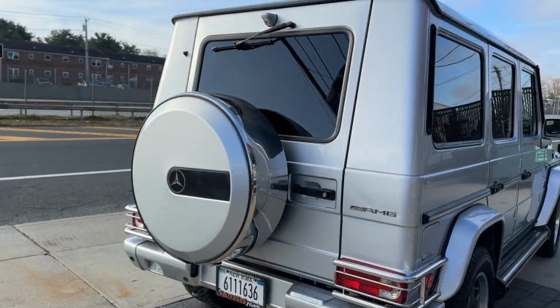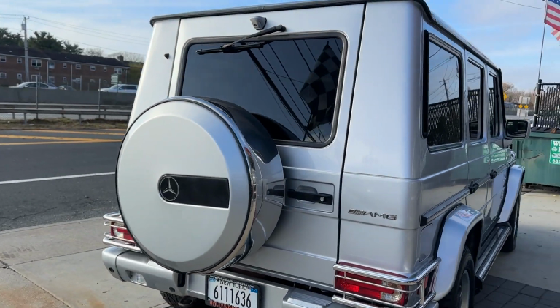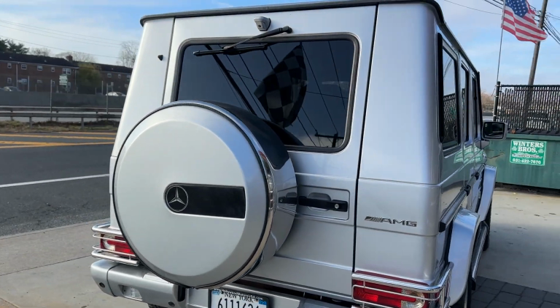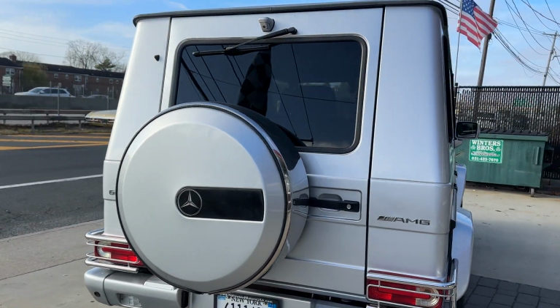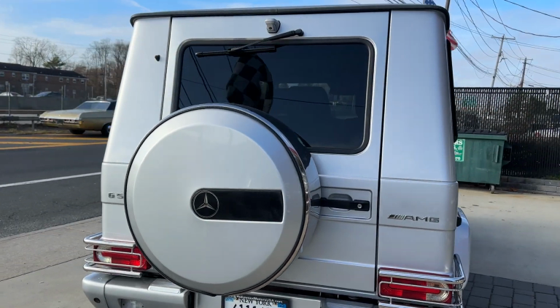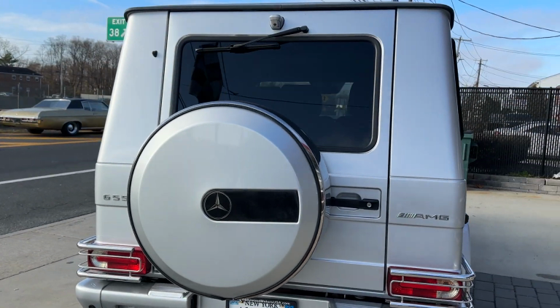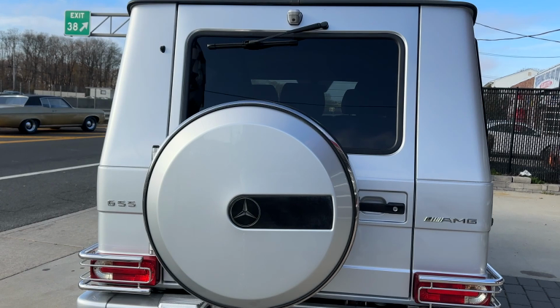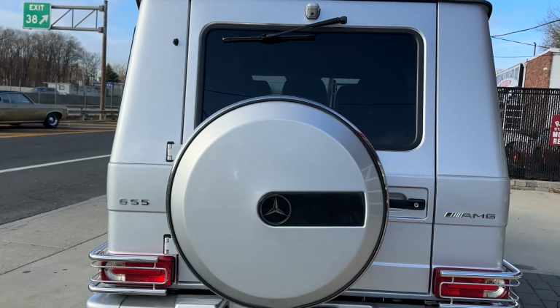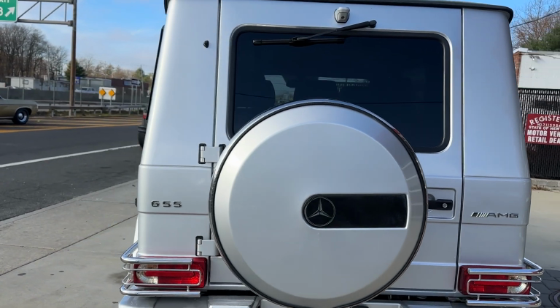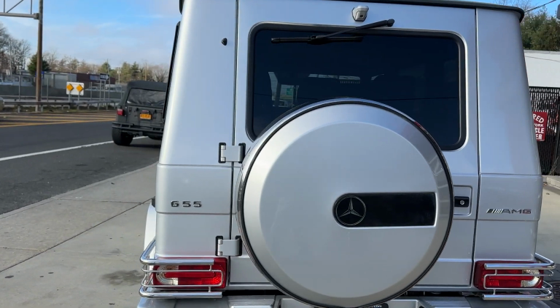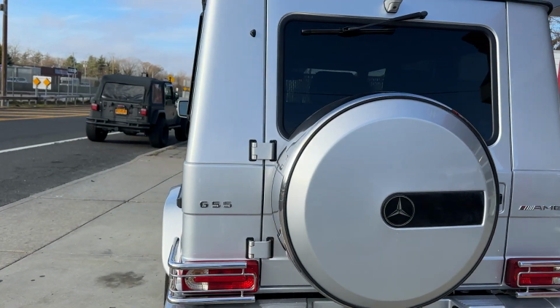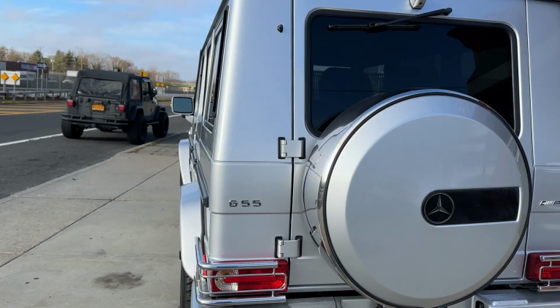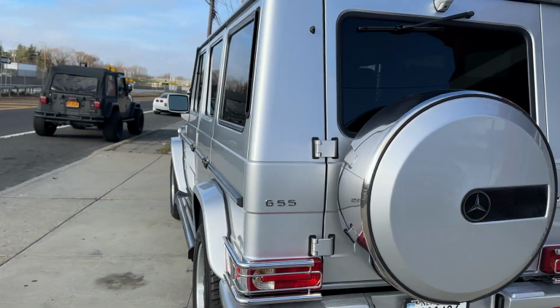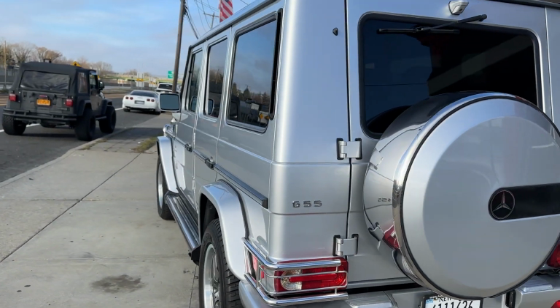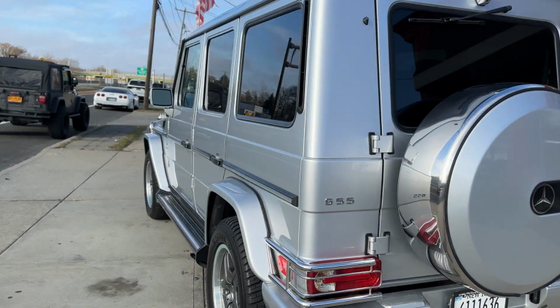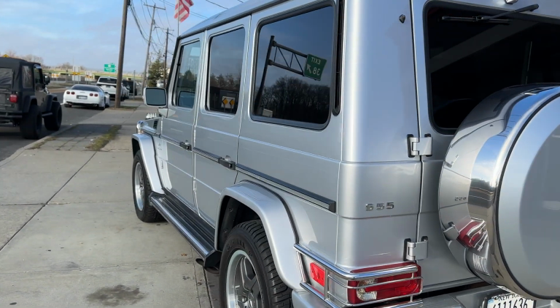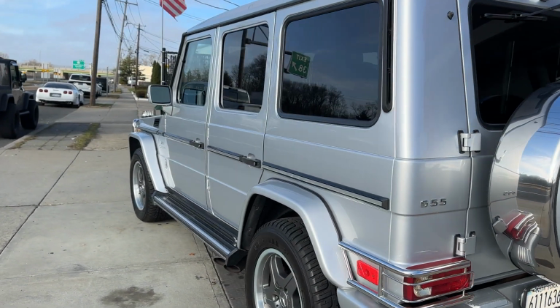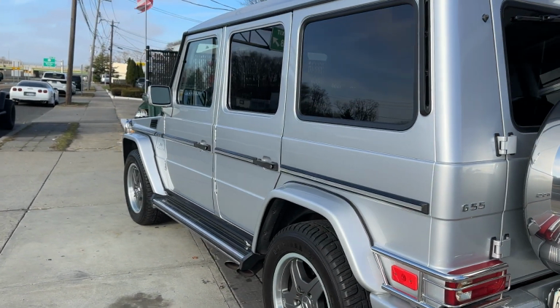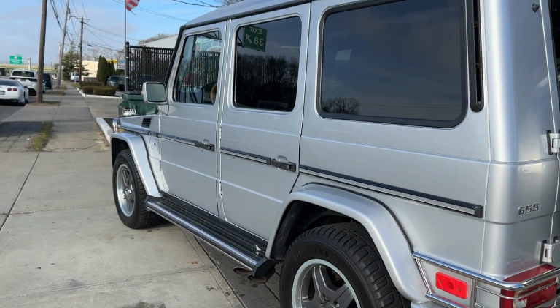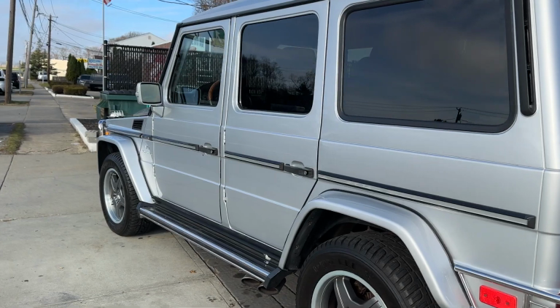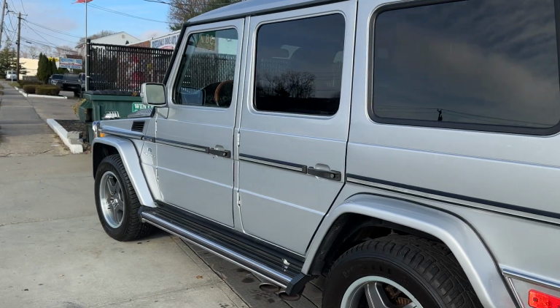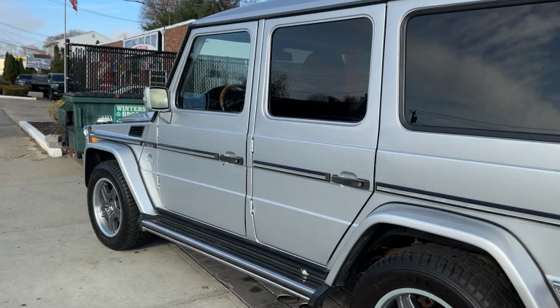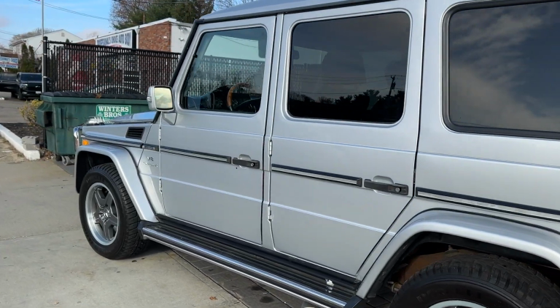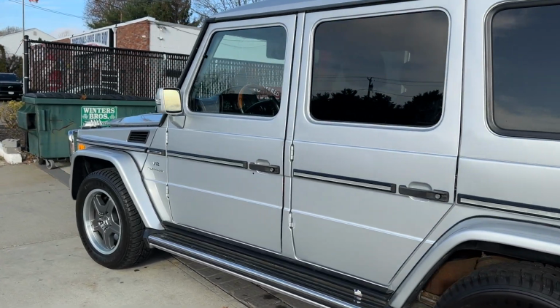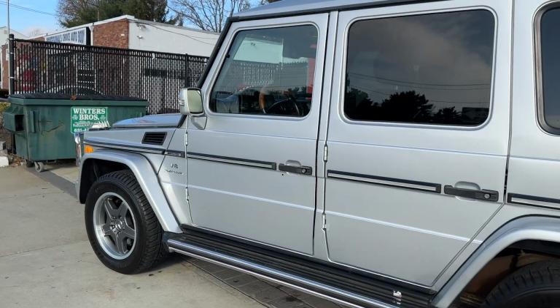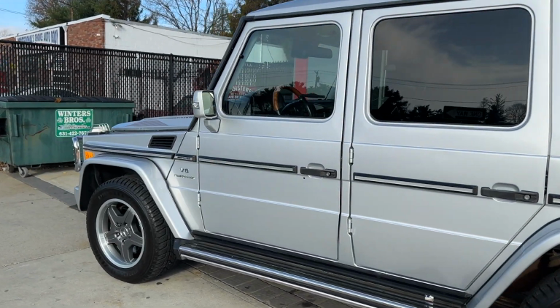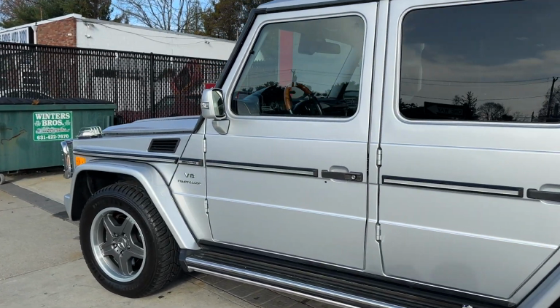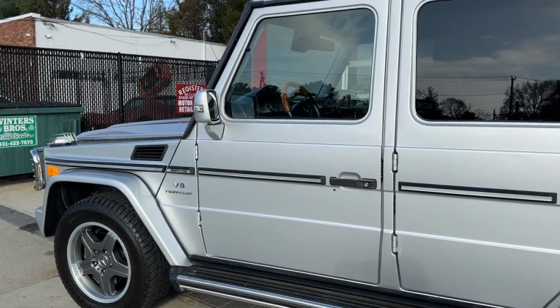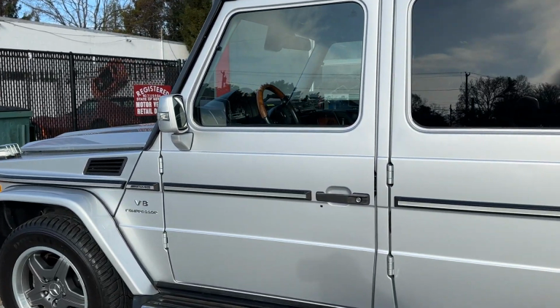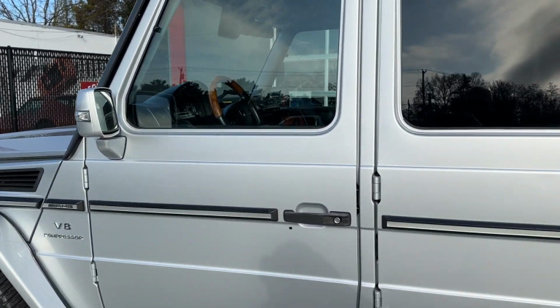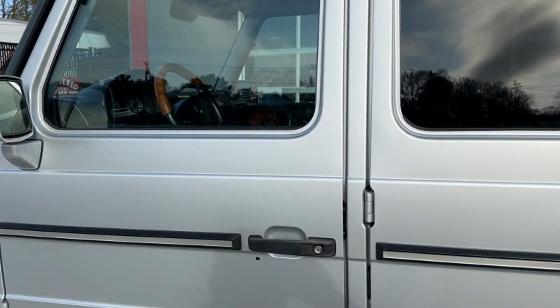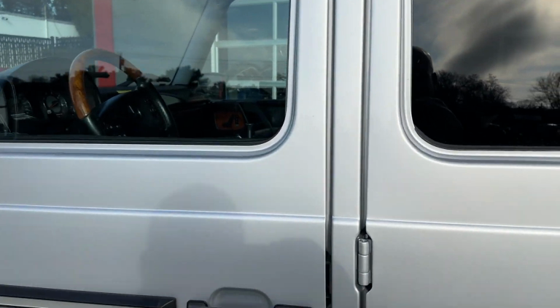Beautiful truck, runs and drives great, everything works. Original miles, very clean Carfax, clean title. You're not gonna find another one as clean, as nice as this.